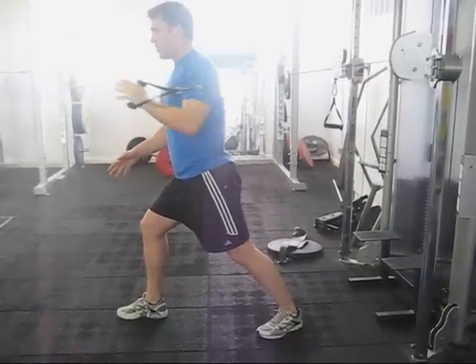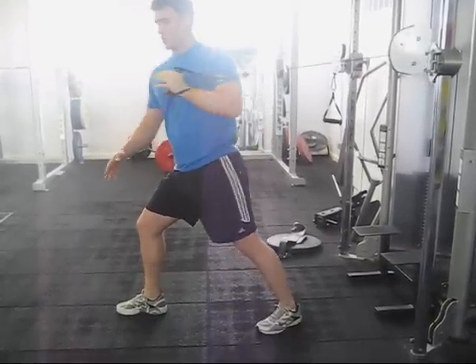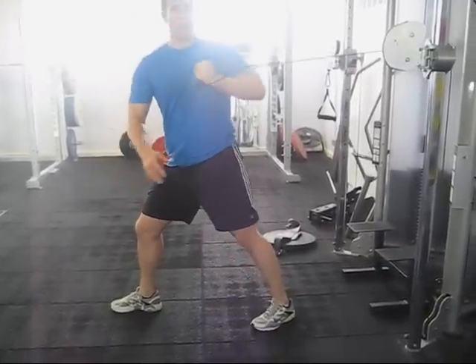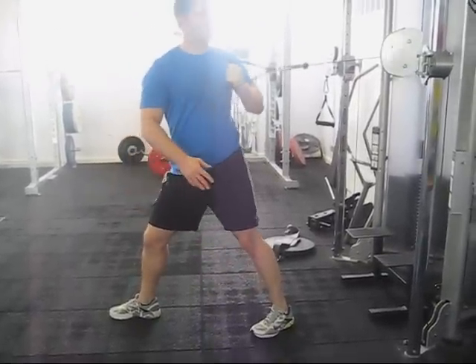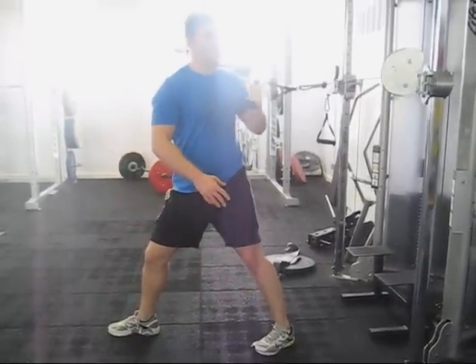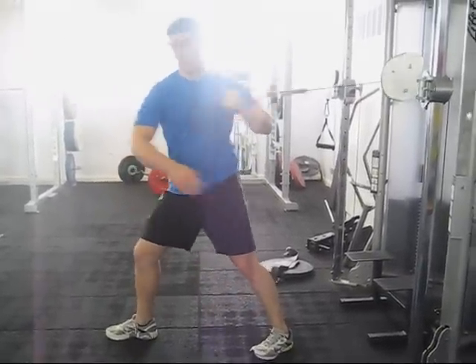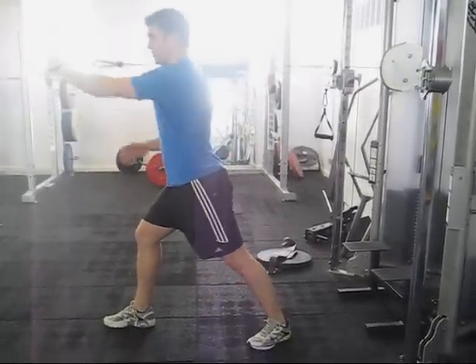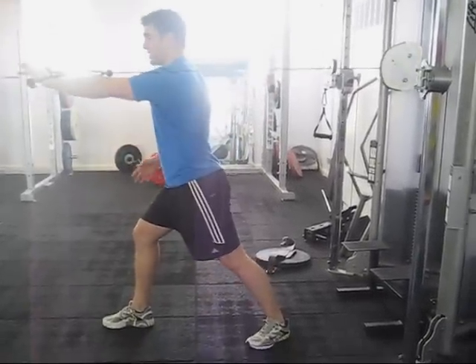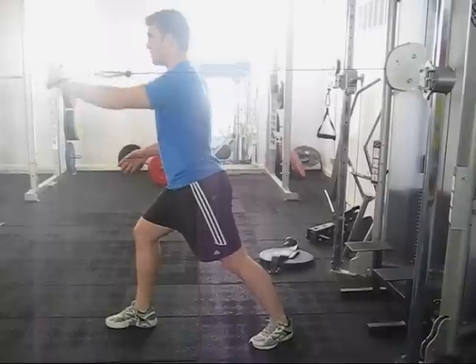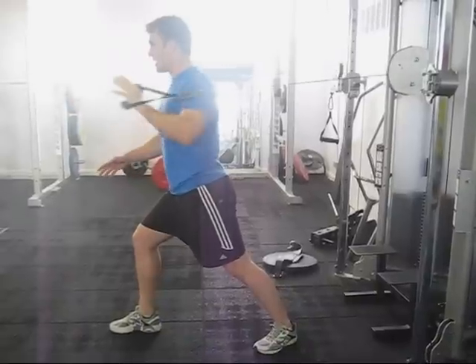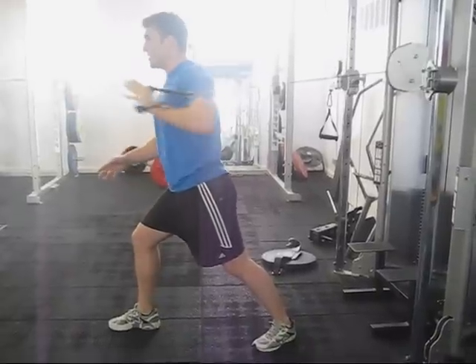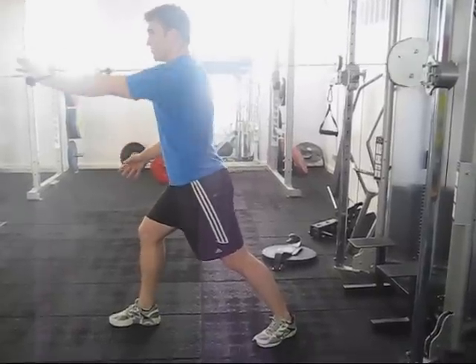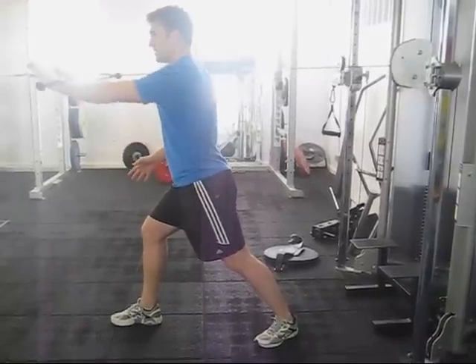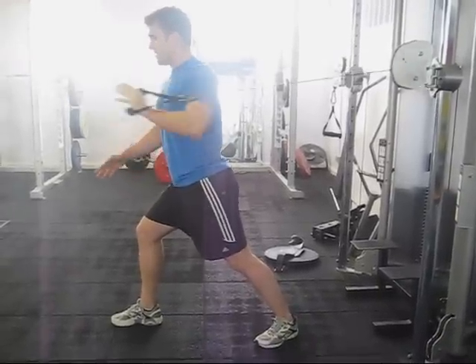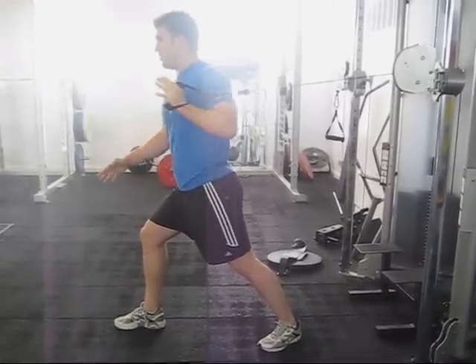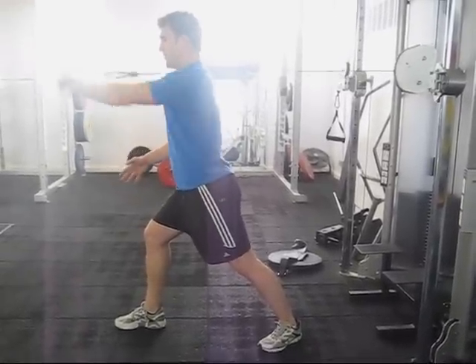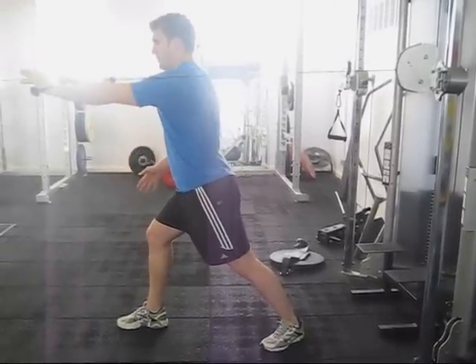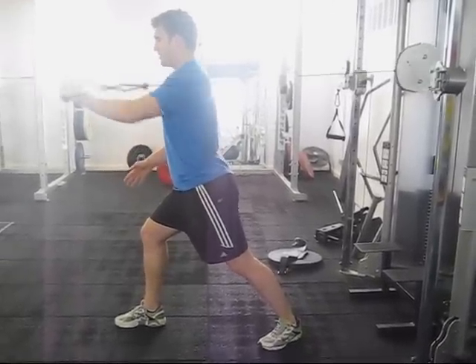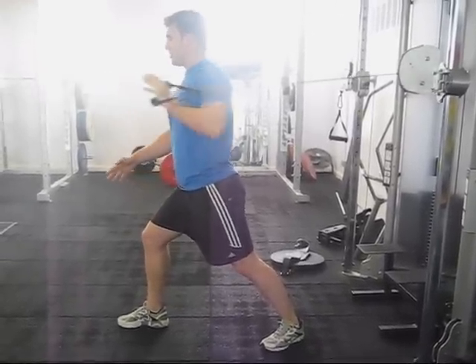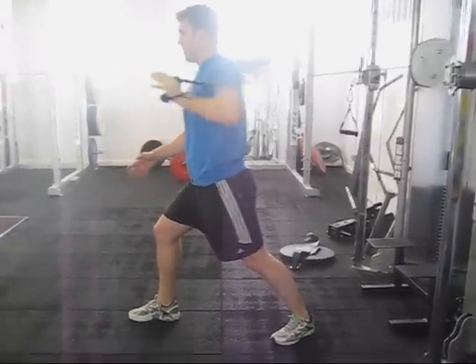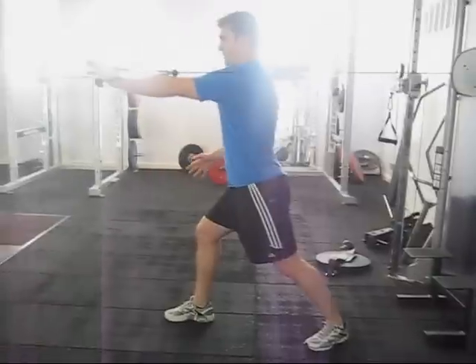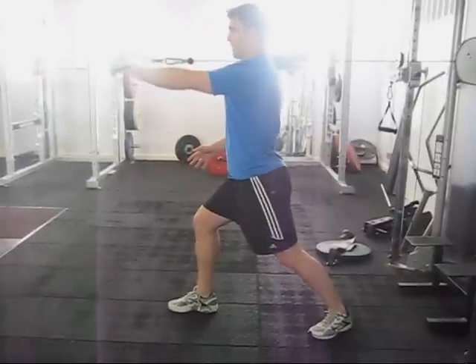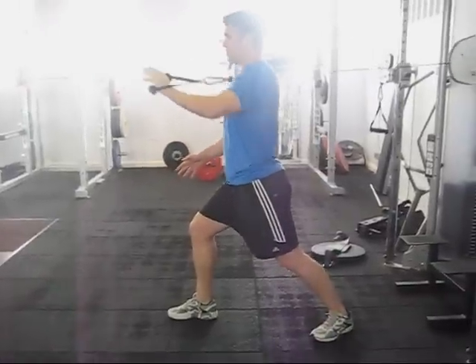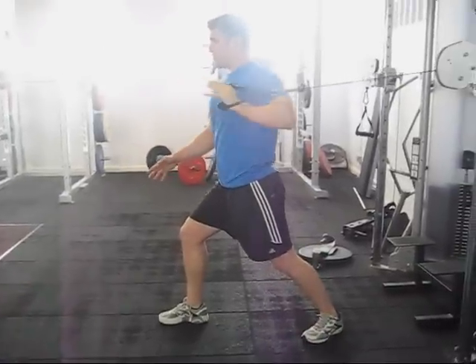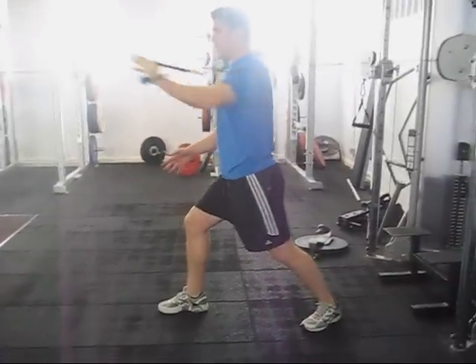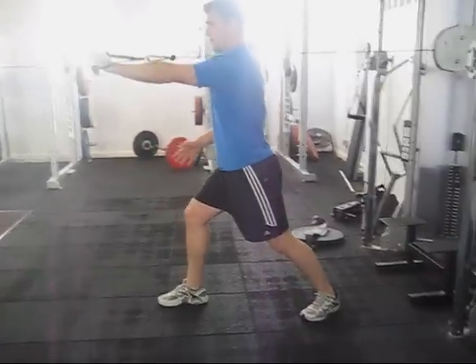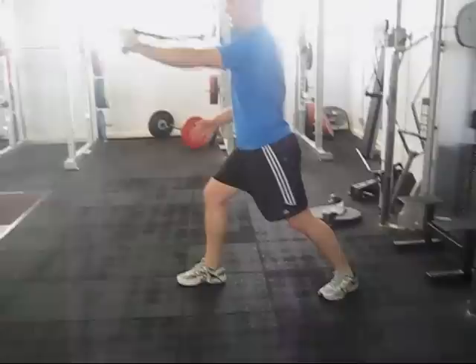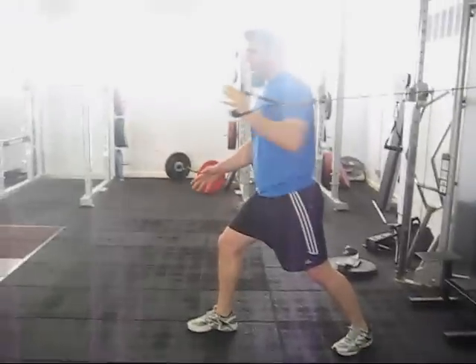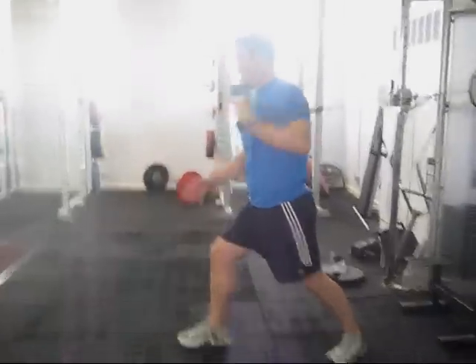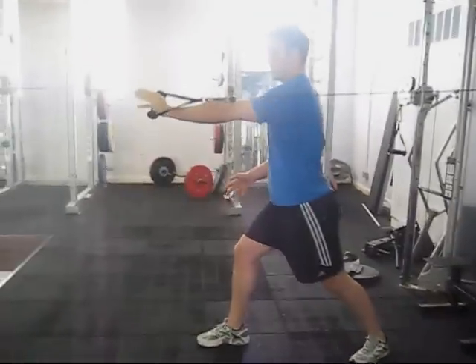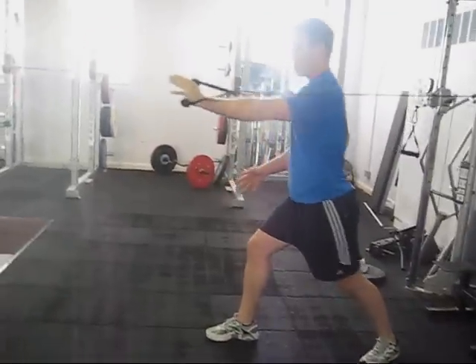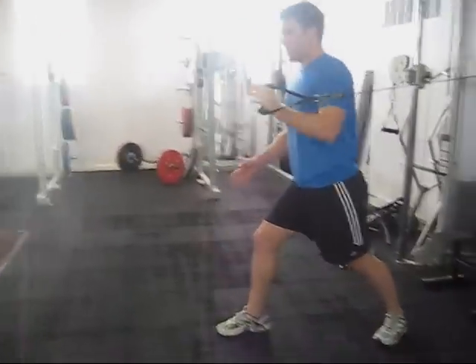What I don't want is rotation here. I'm not using rotation — I'm keeping it tight, I'm almost resisting that rotation. Chest up, vertical torso, driving through, elbow into the ribs.